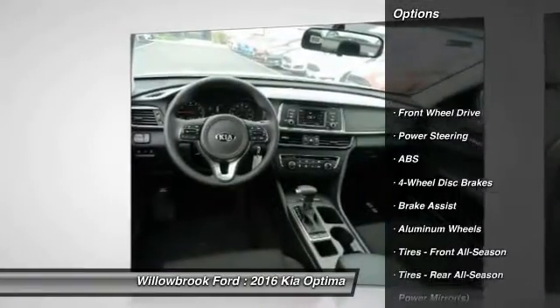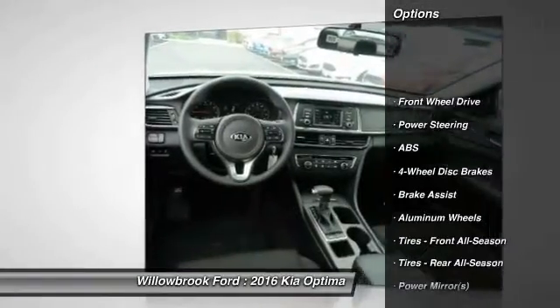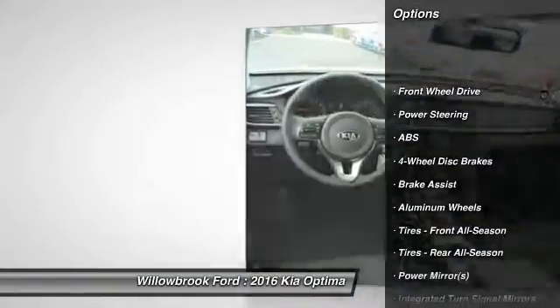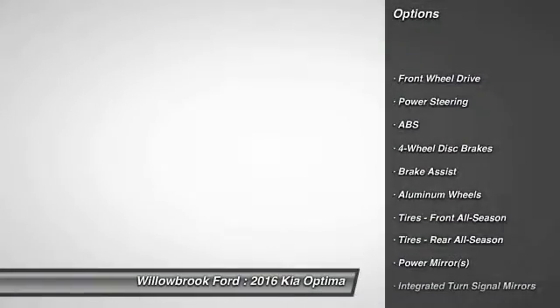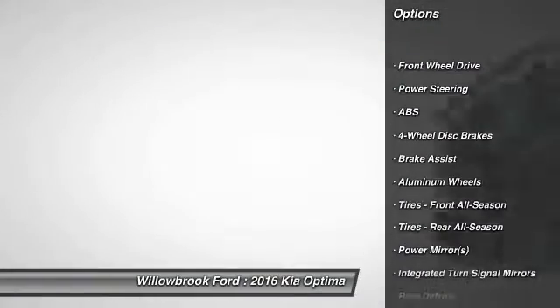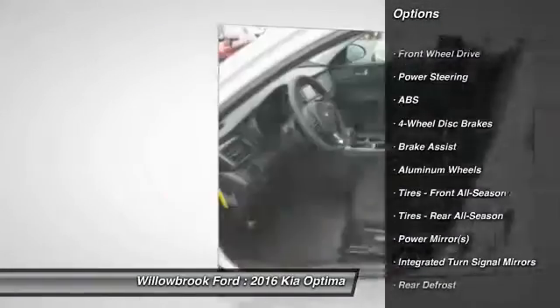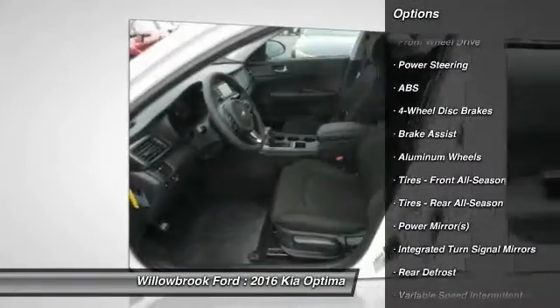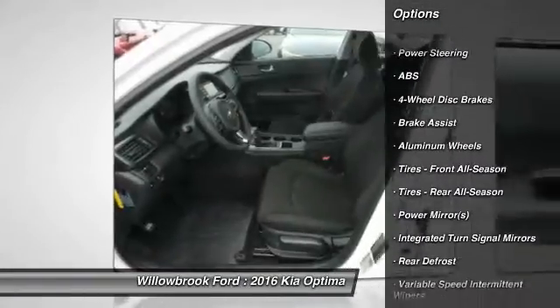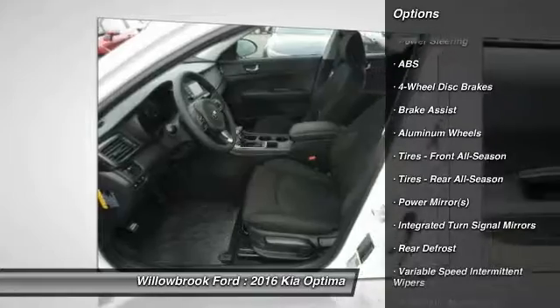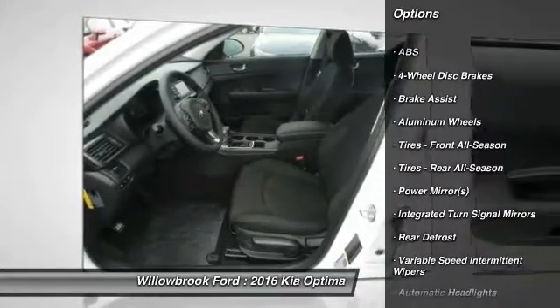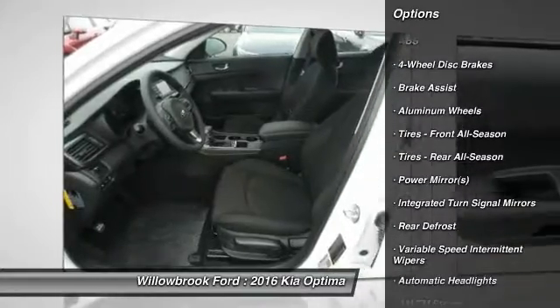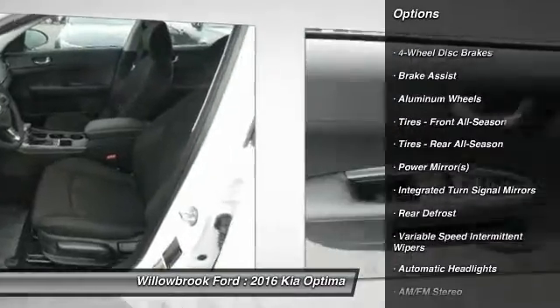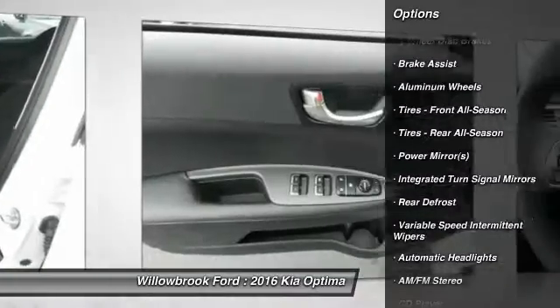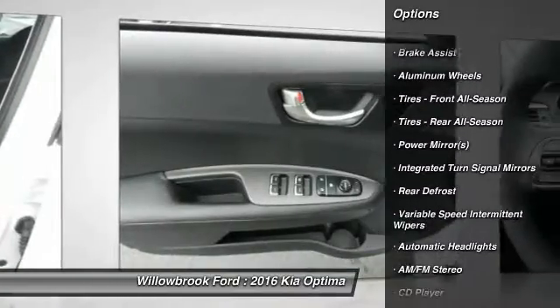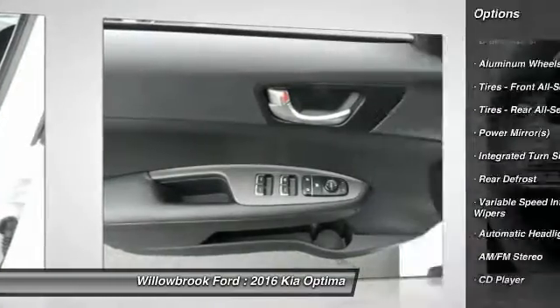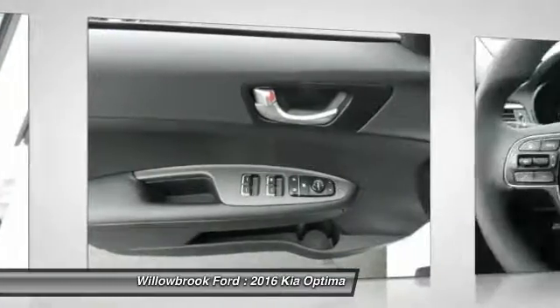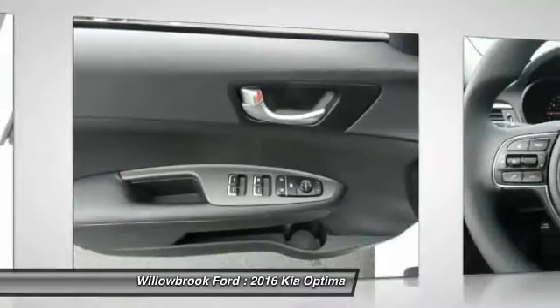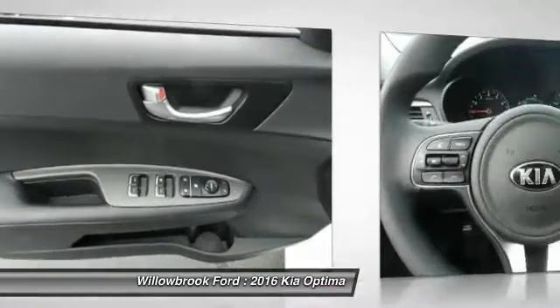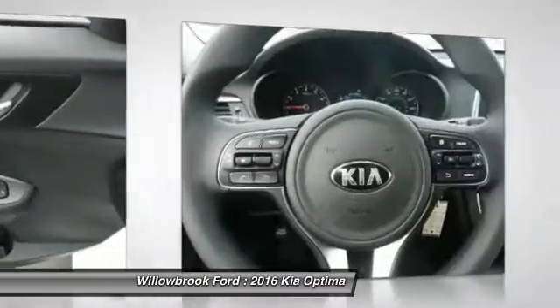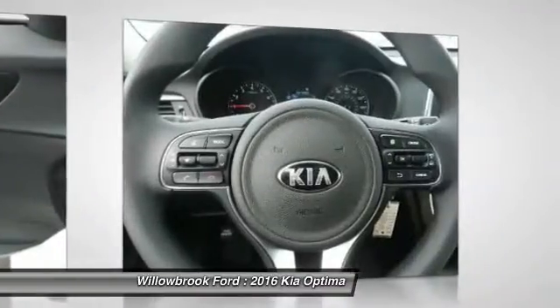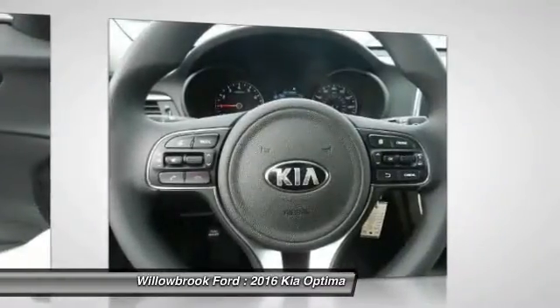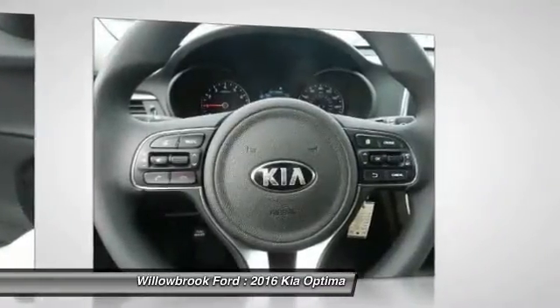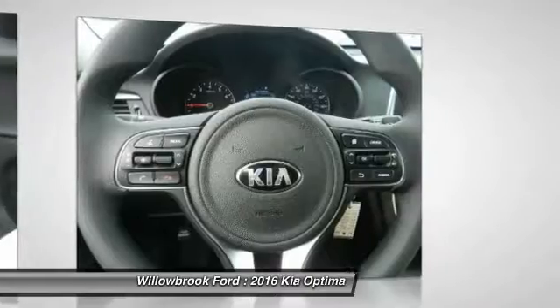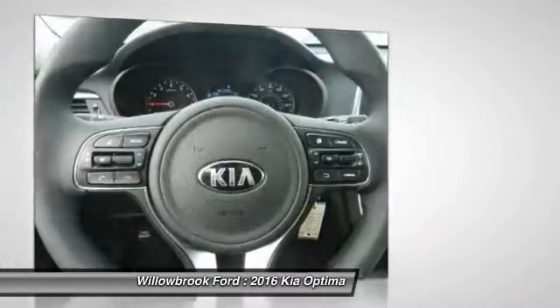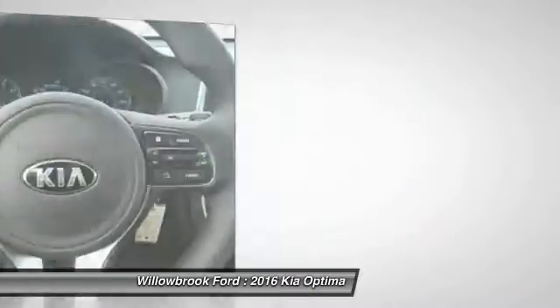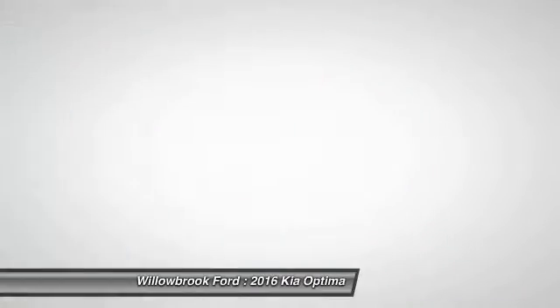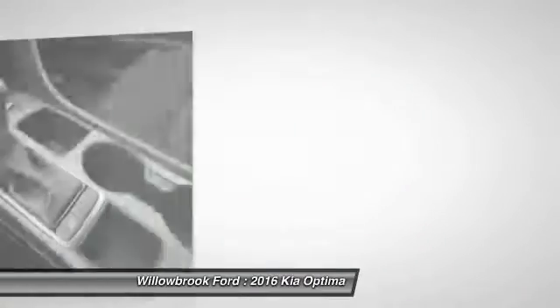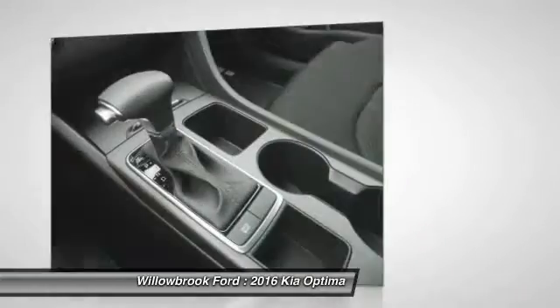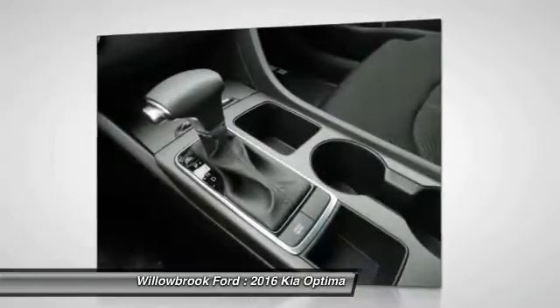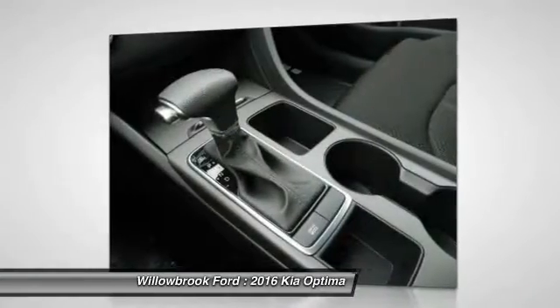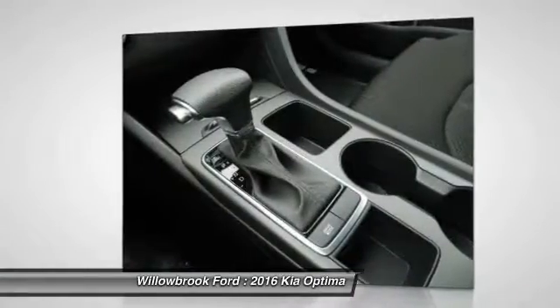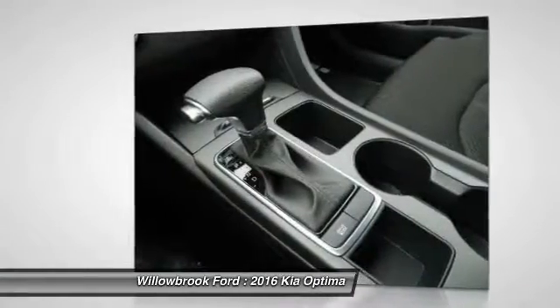Stability Control, Traction Control, Steering Wheel Audio Controls, Backup Camera, Anti-Lock Braking System, Bluetooth, Power Steering, Adjustable Steering Wheel, Driver Airbag.